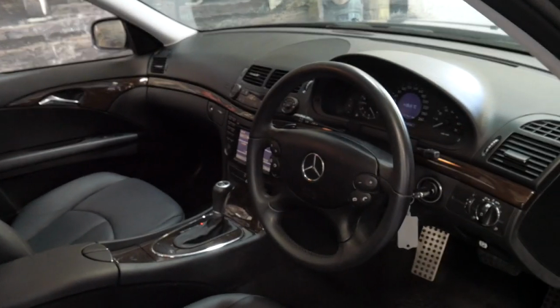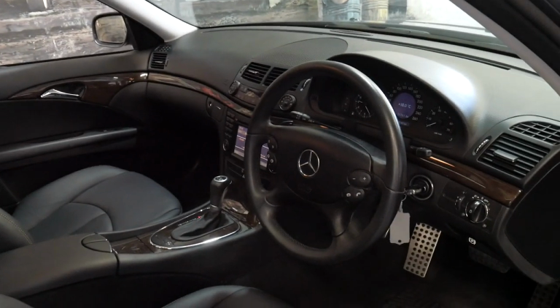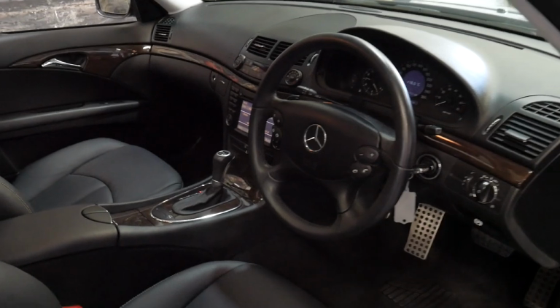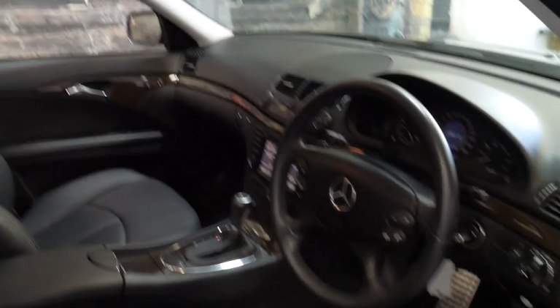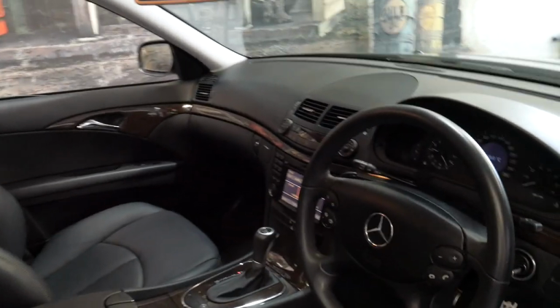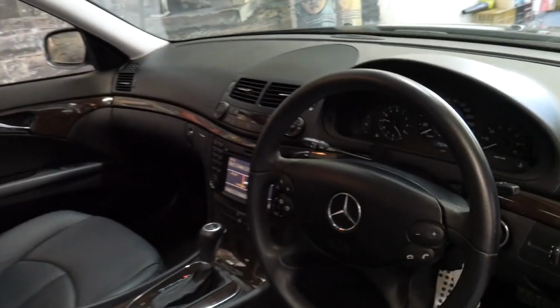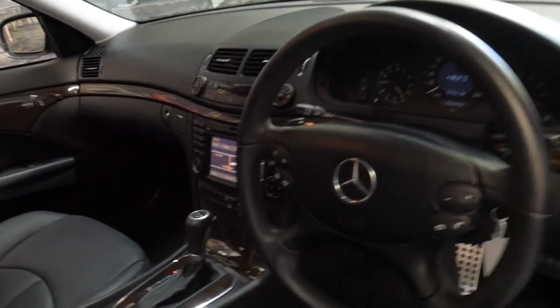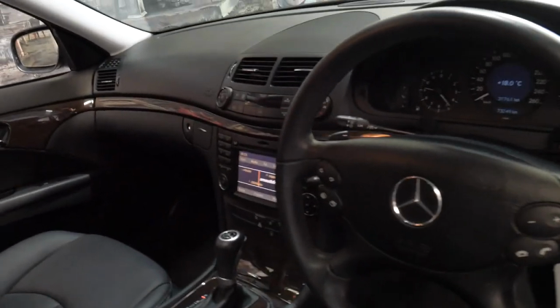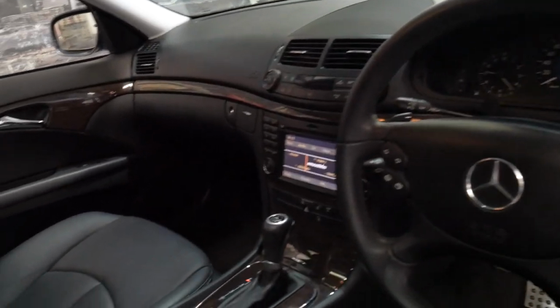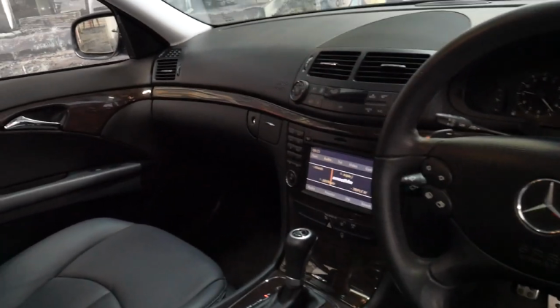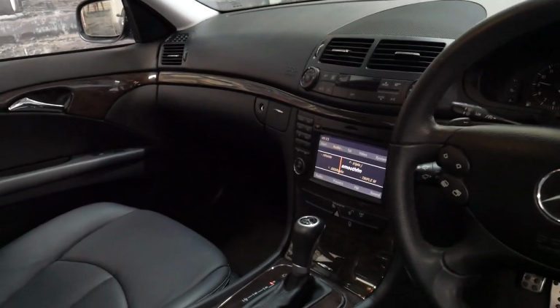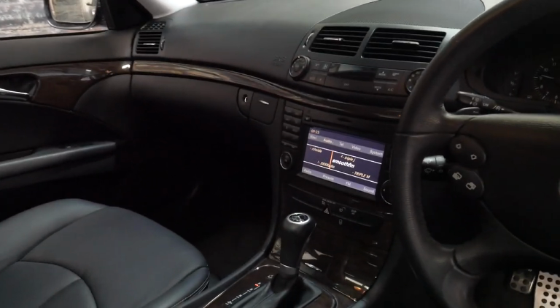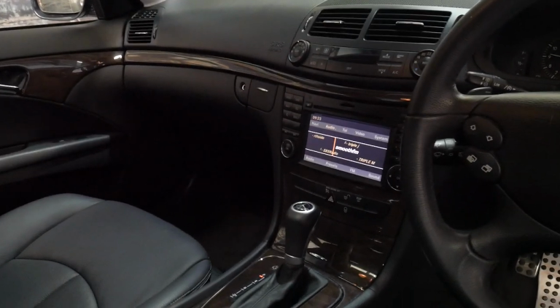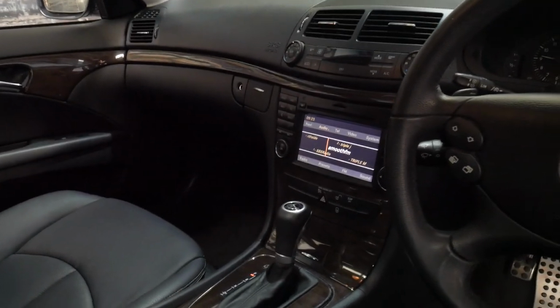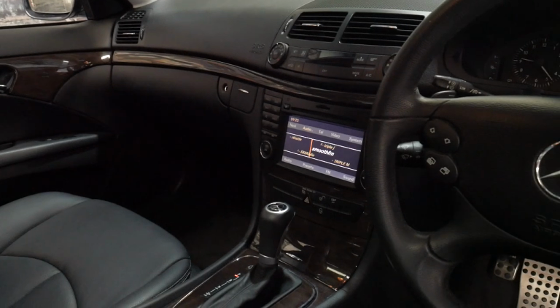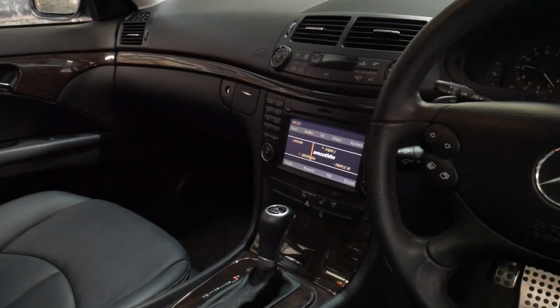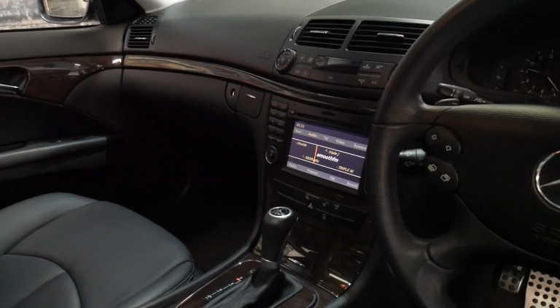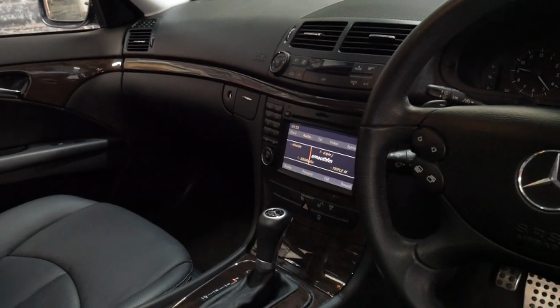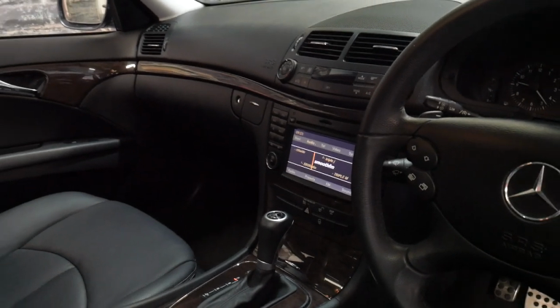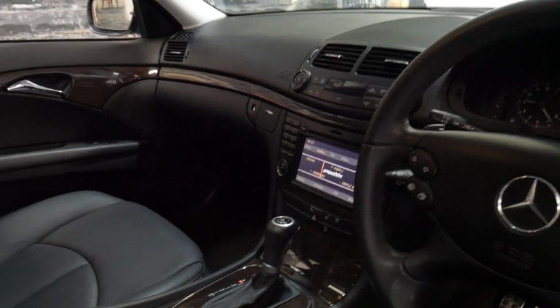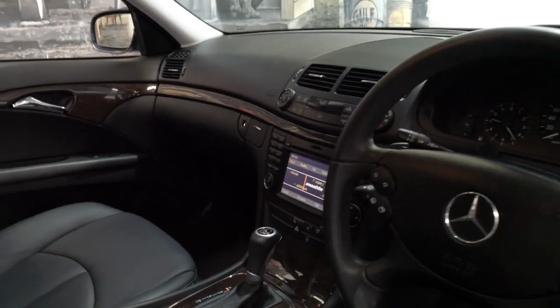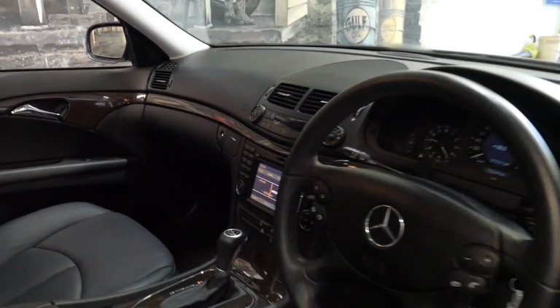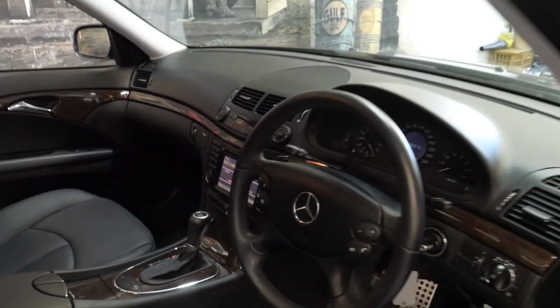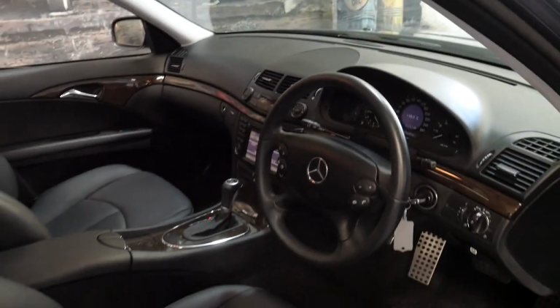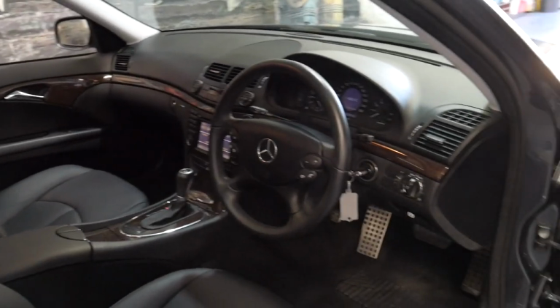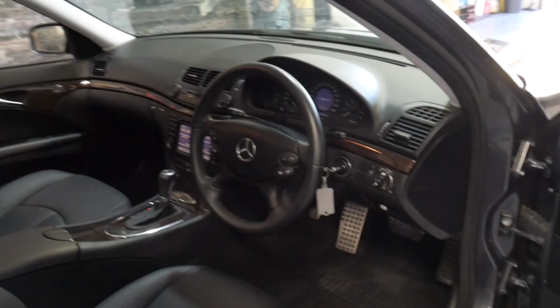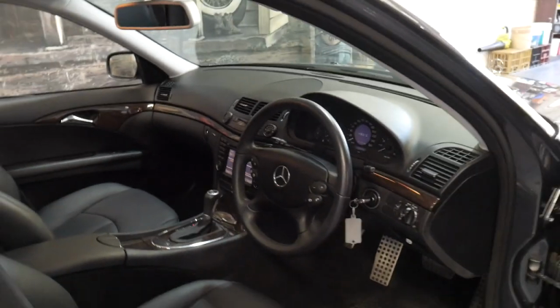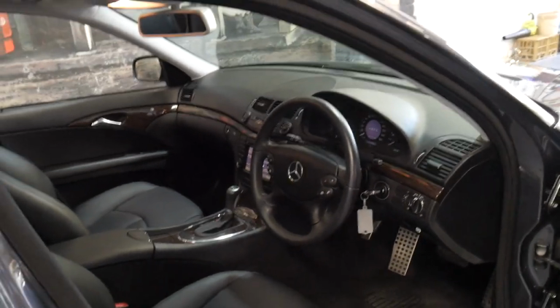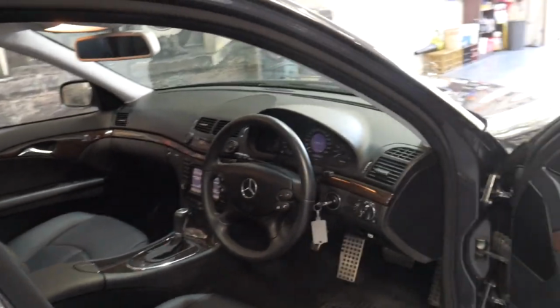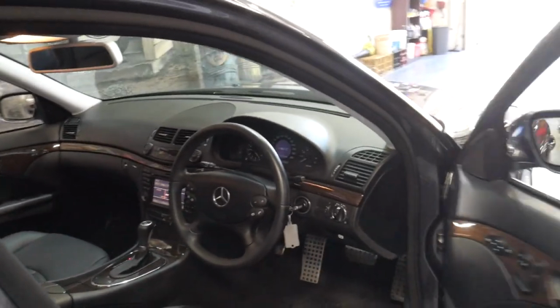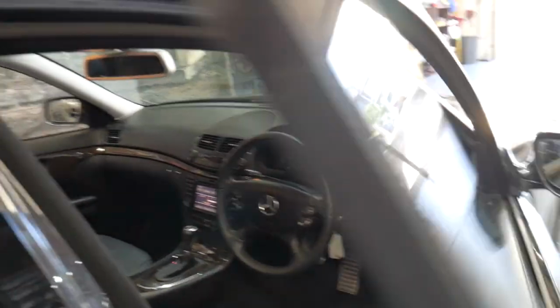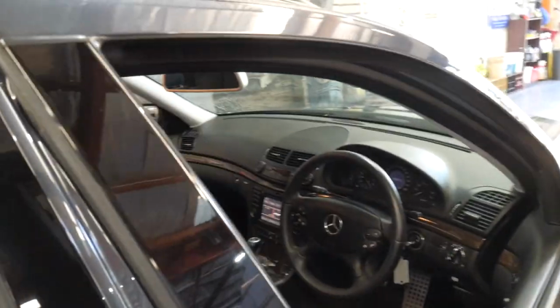In 2009 — not 2008 — it got the updated navigation which had built-in Bluetooth; it didn't have that in 2008. It also got a newer colour navigation system.